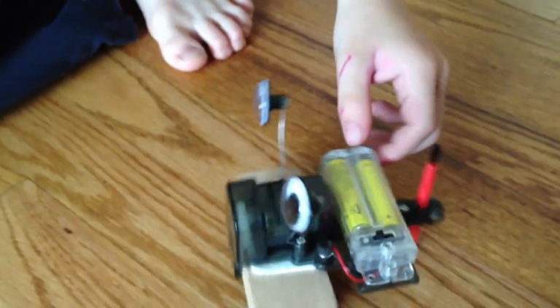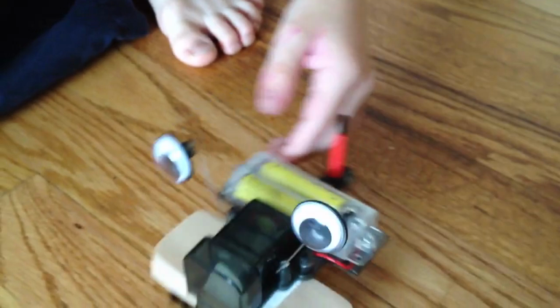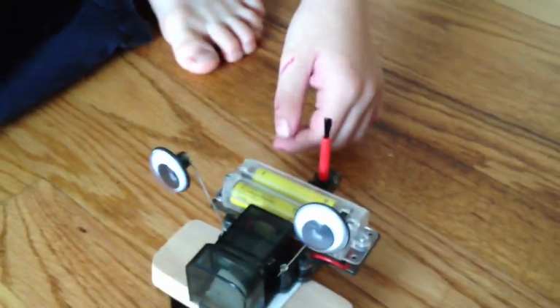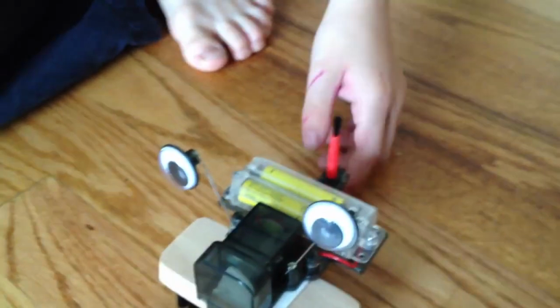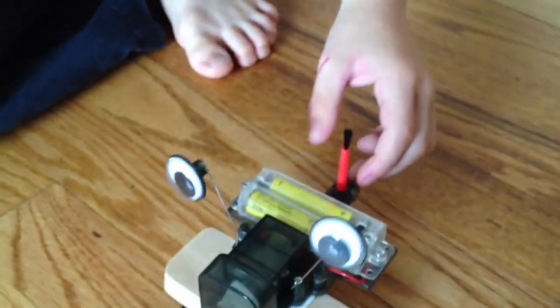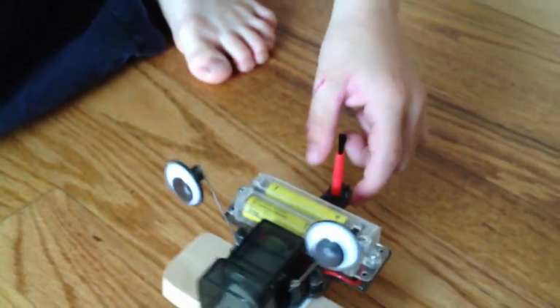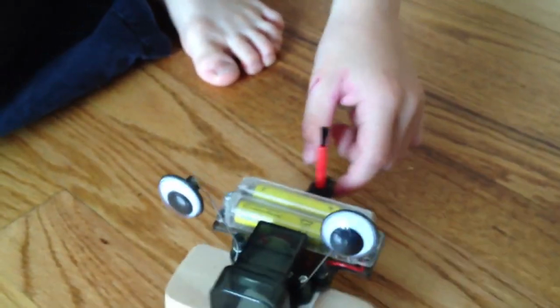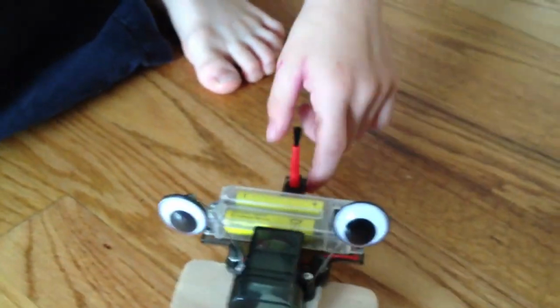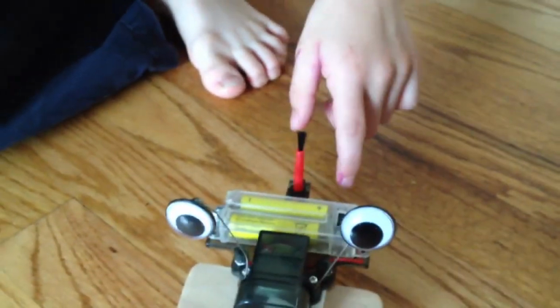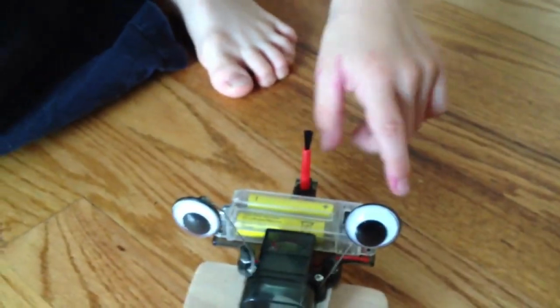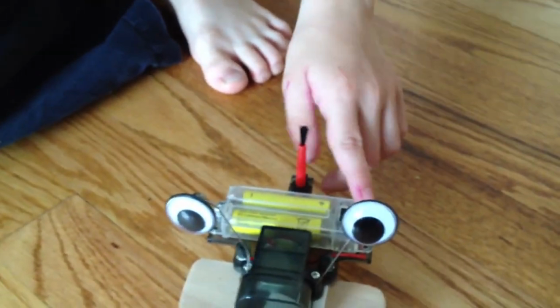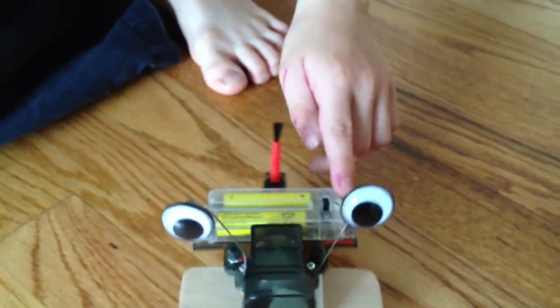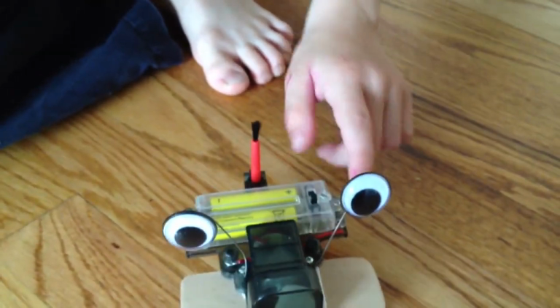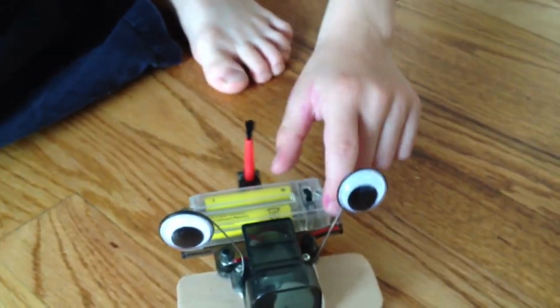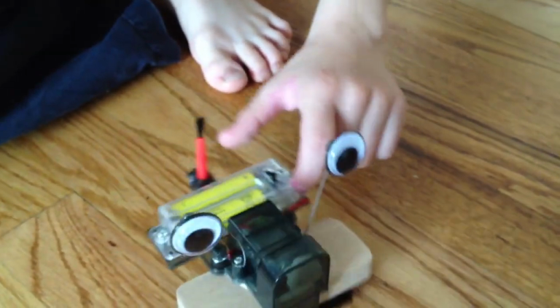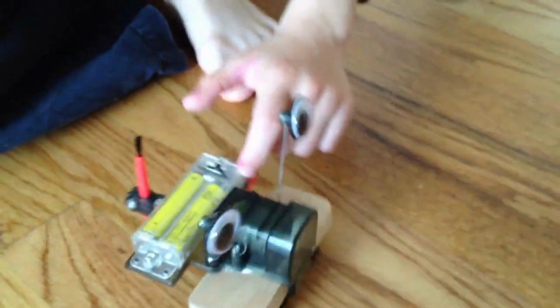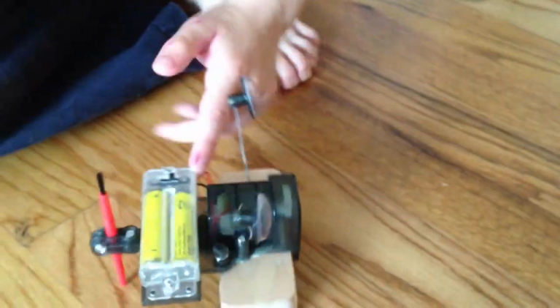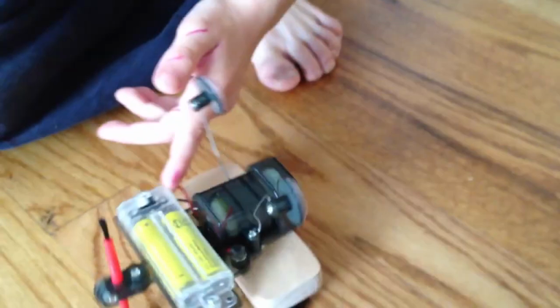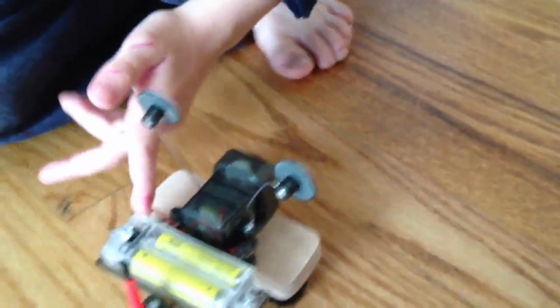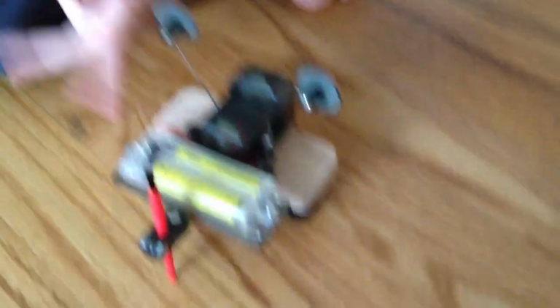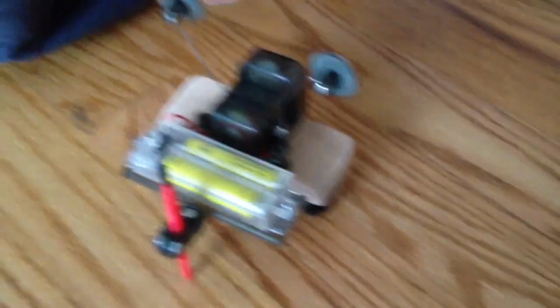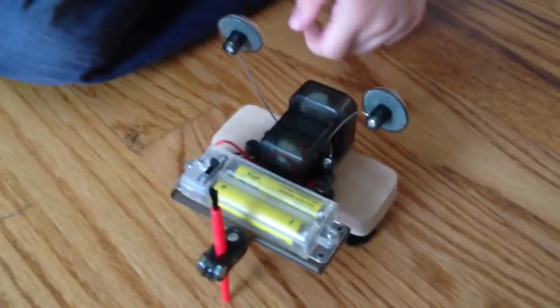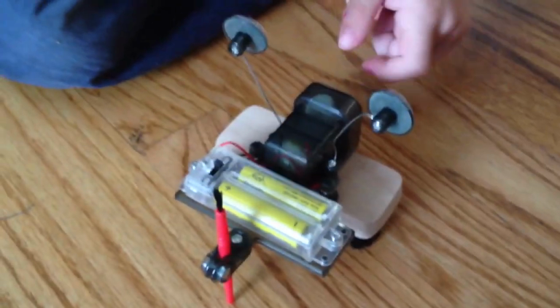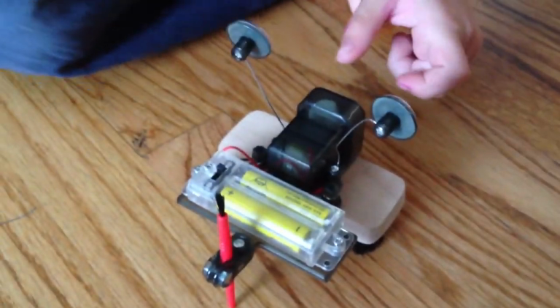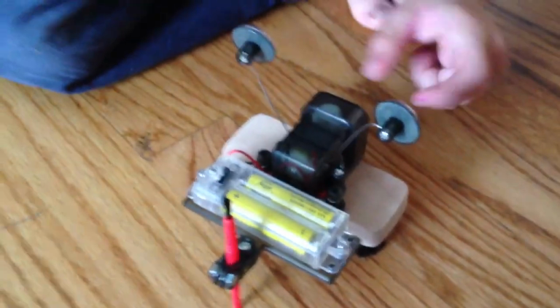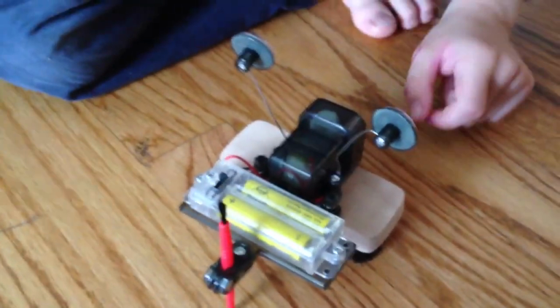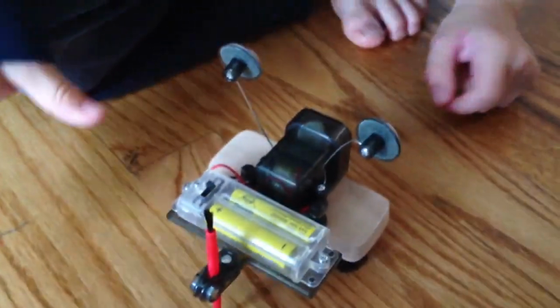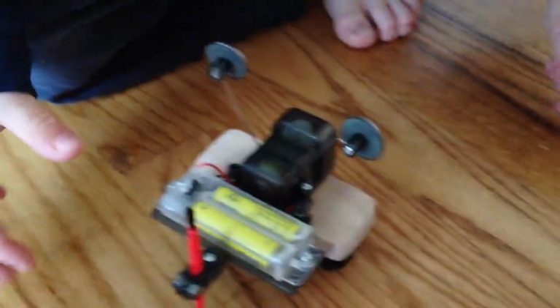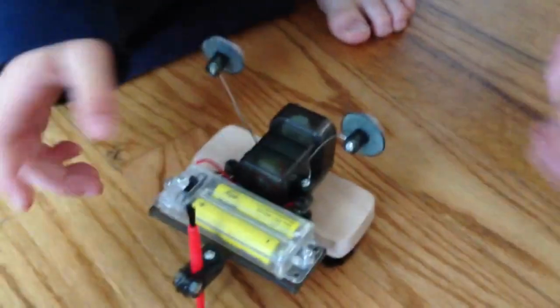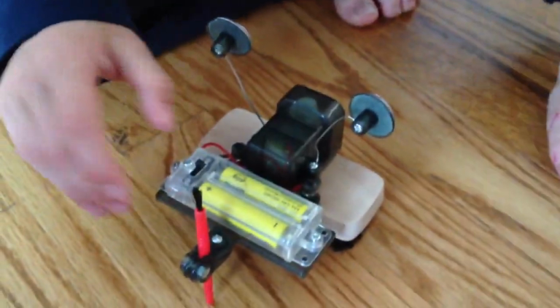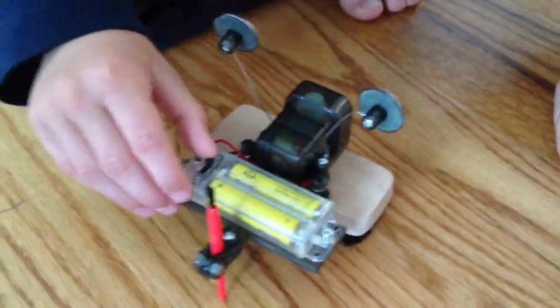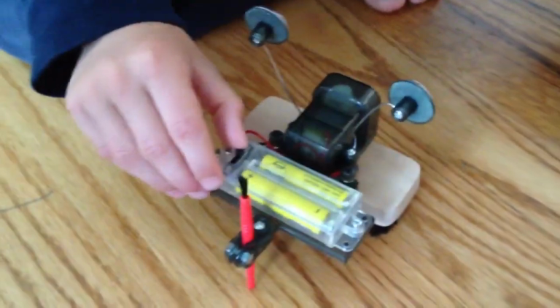What about the batteries? What do the batteries do? The batteries make it go. Do the batteries have electricity in them? Yeah, and I'll show you how it works now.